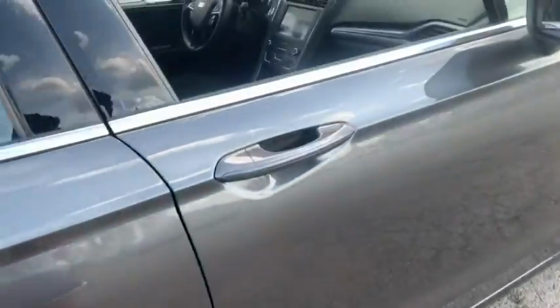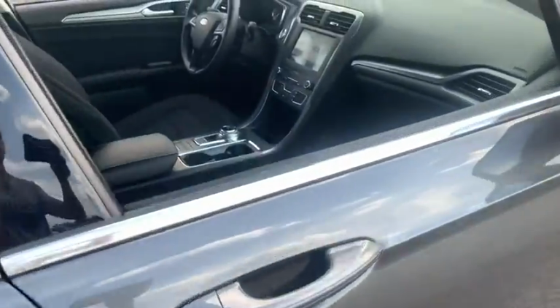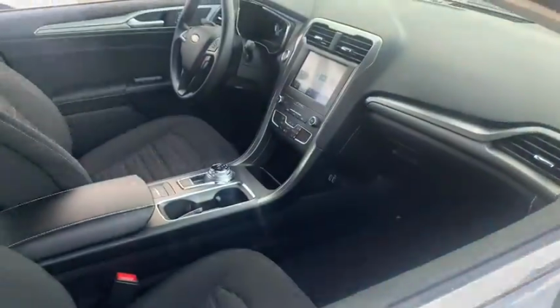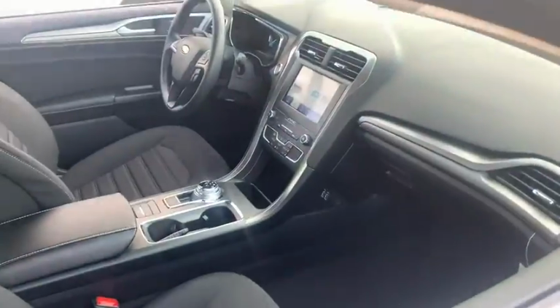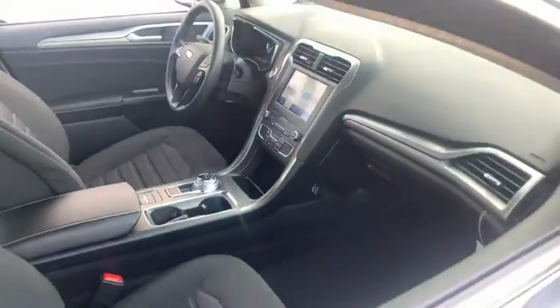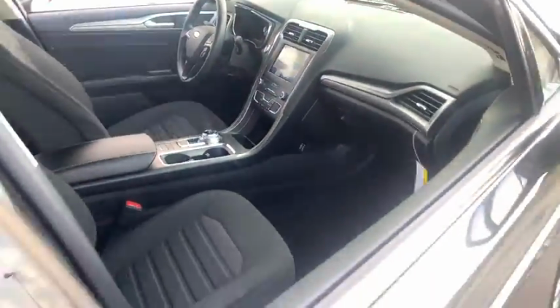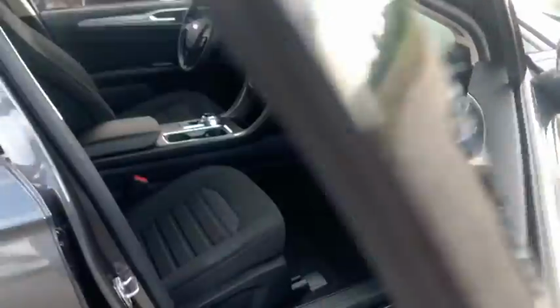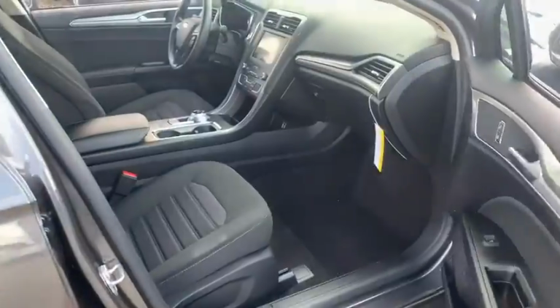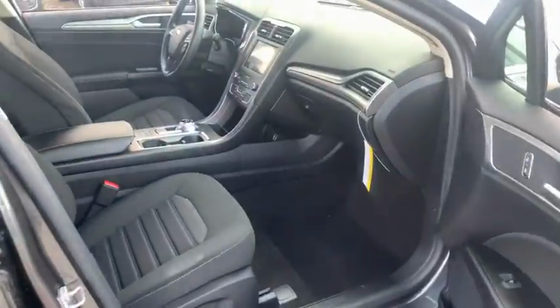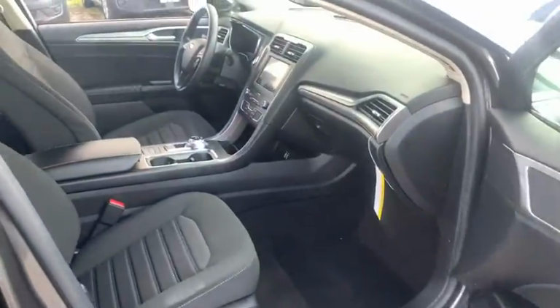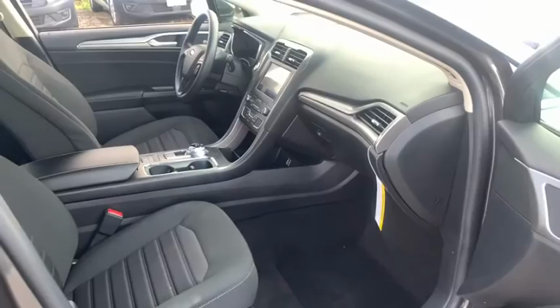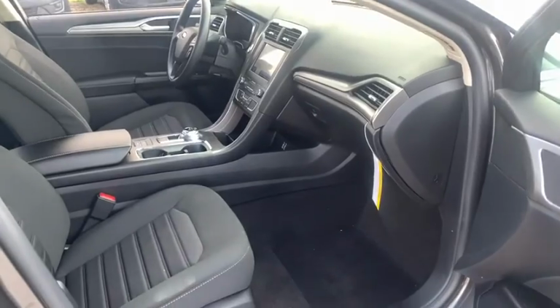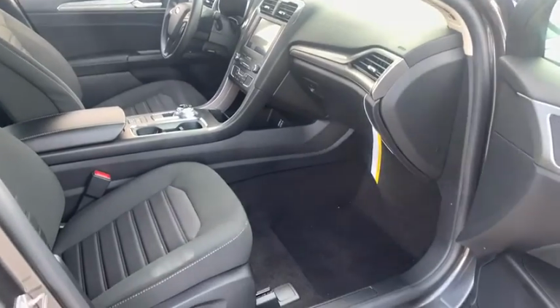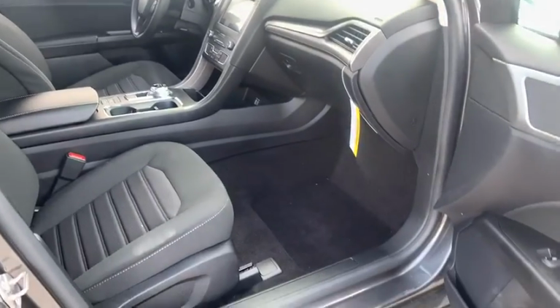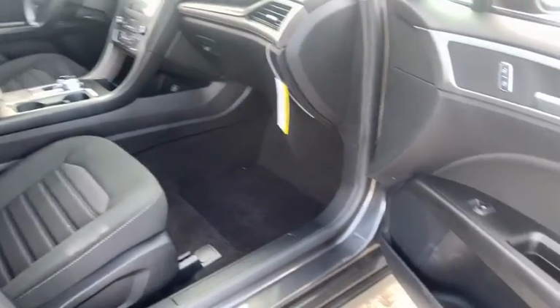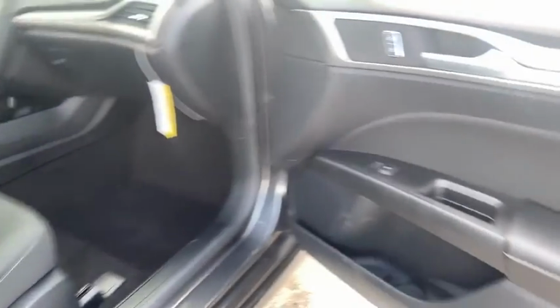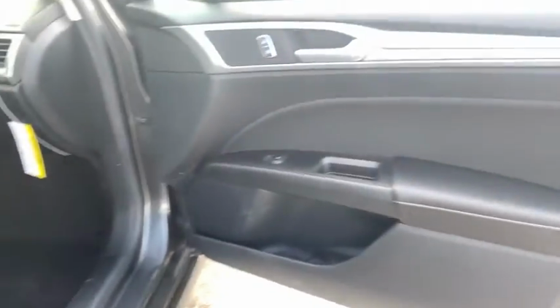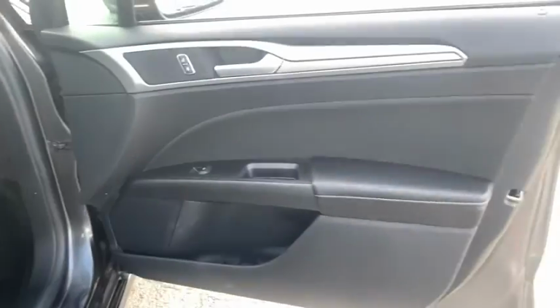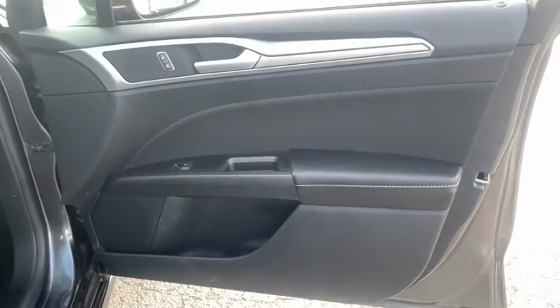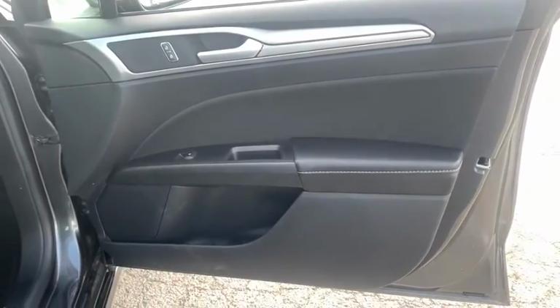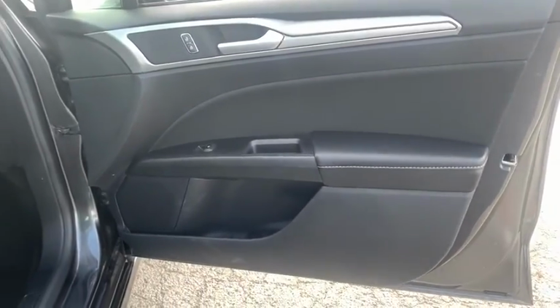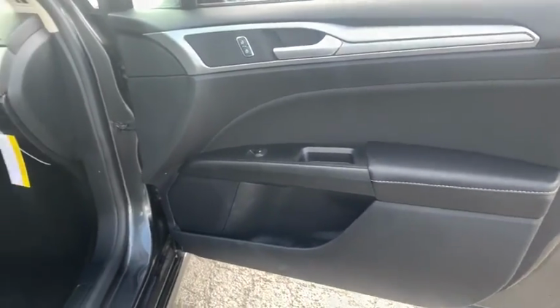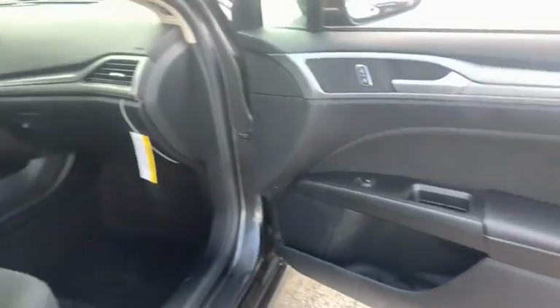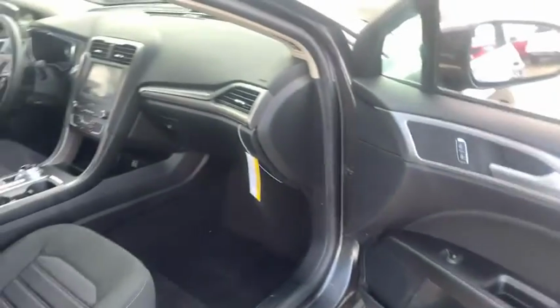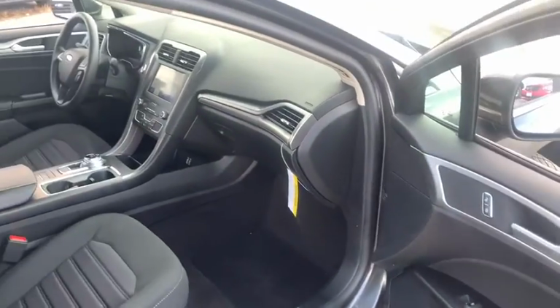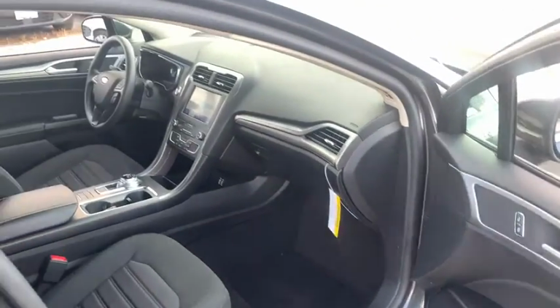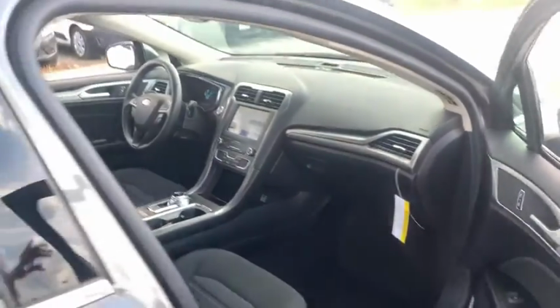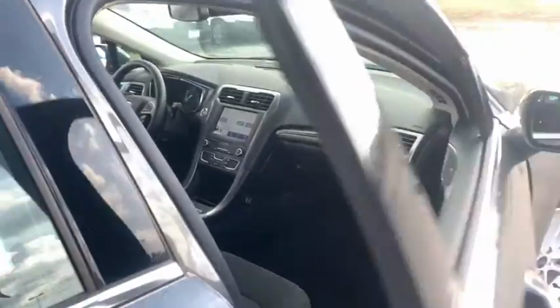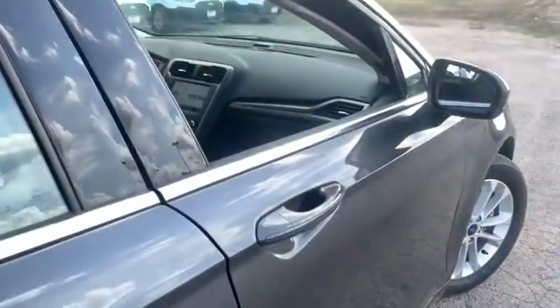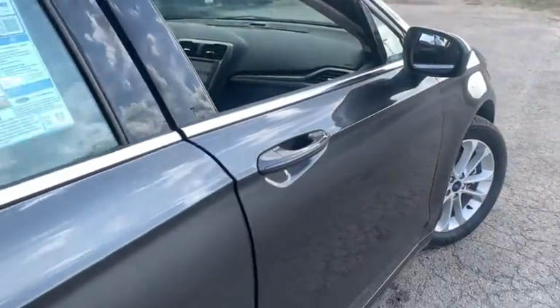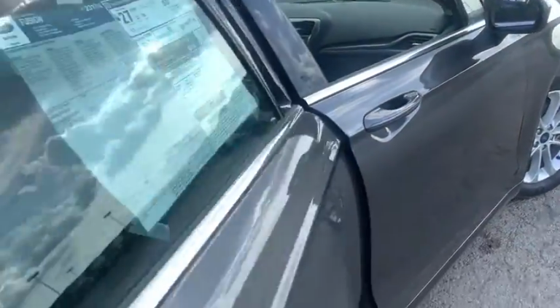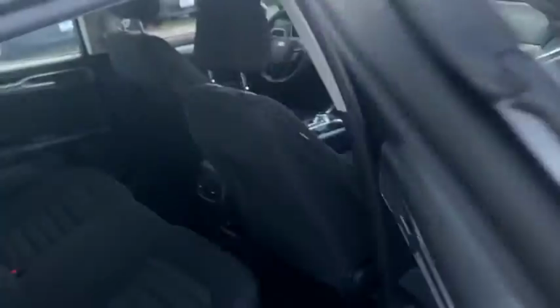Tachometer, airbags, power mirrors, remote window operation, tire pressure monitoring system. Drive away with a great deal on this vehicle. Call or stop in today.